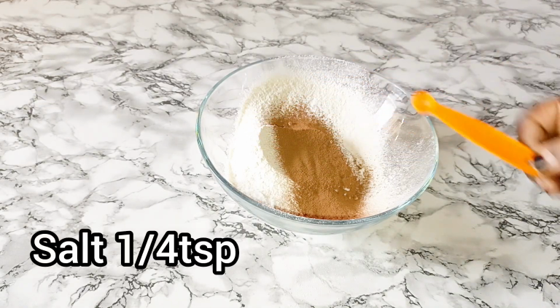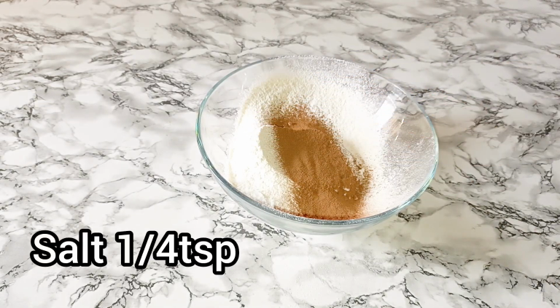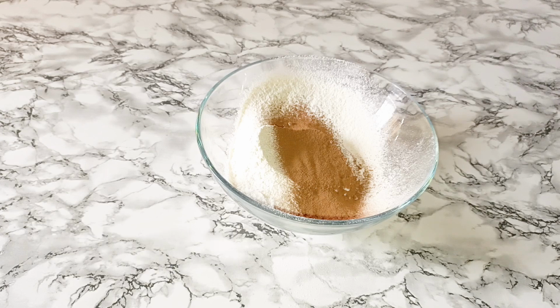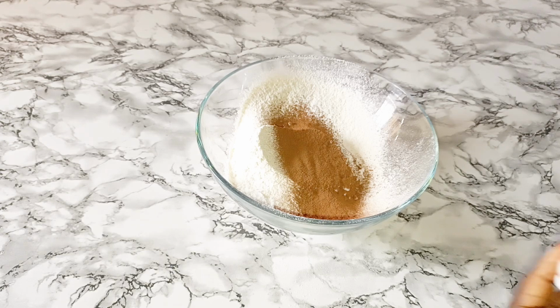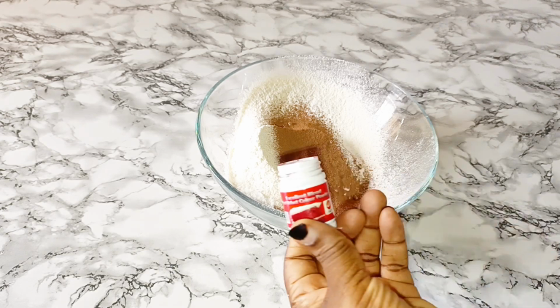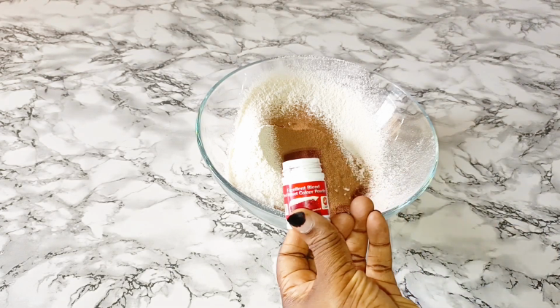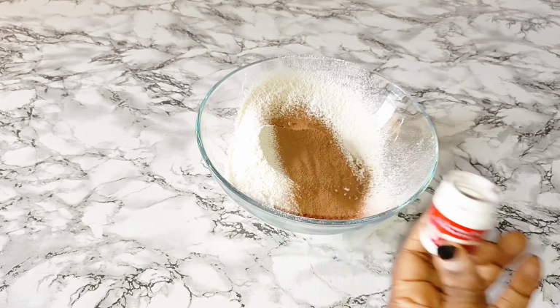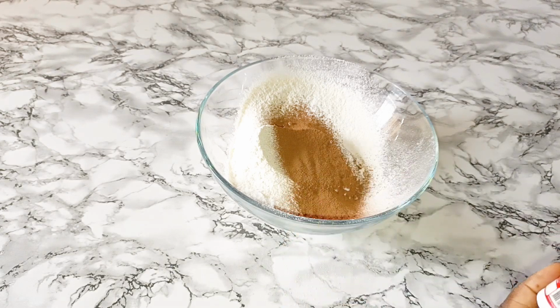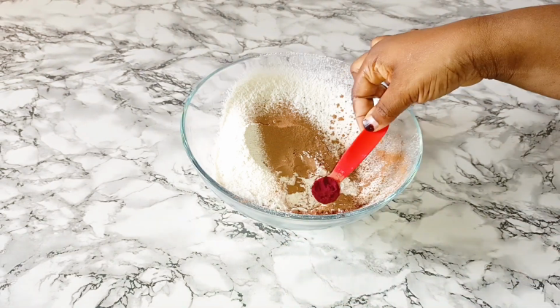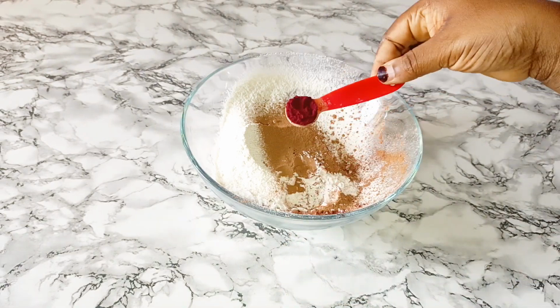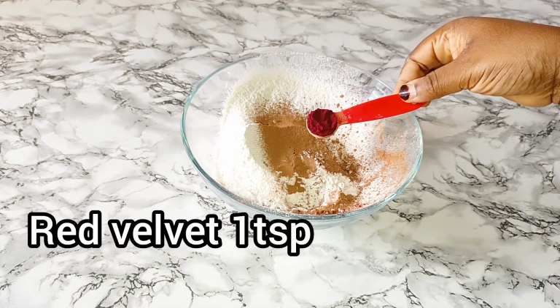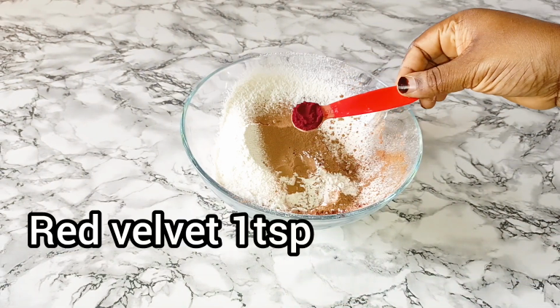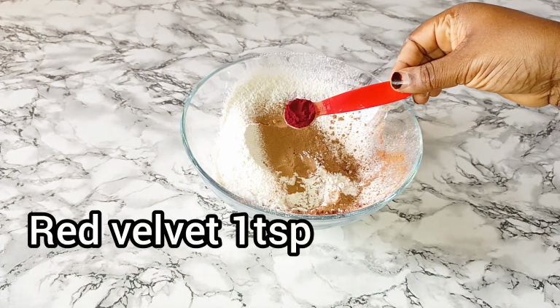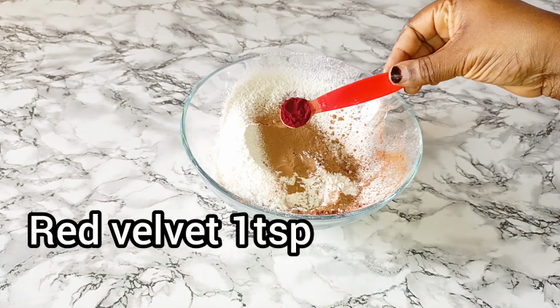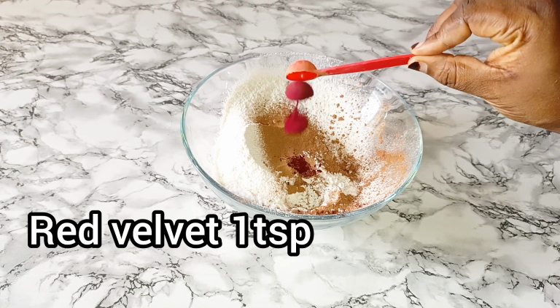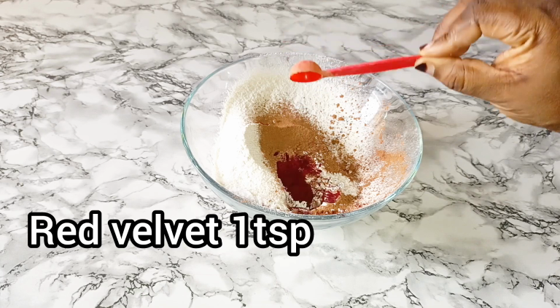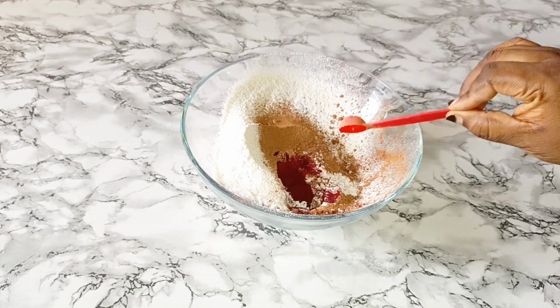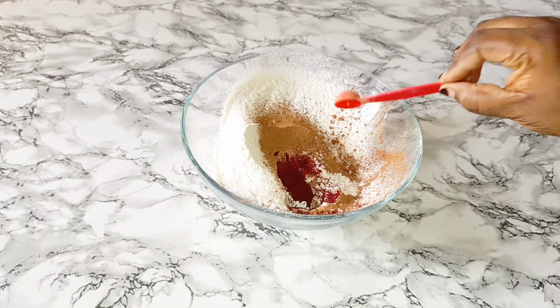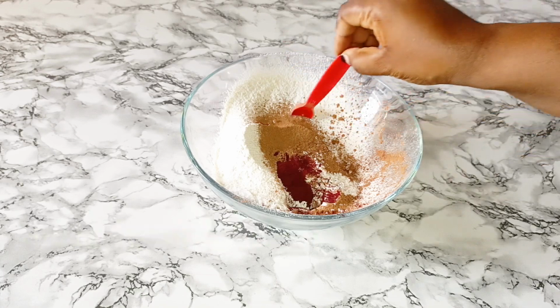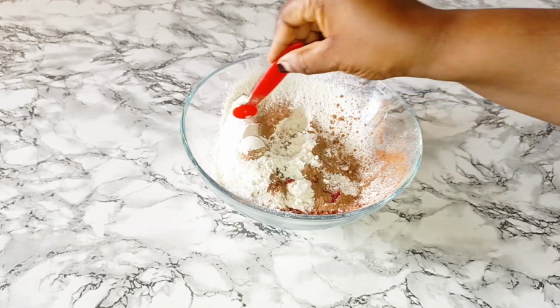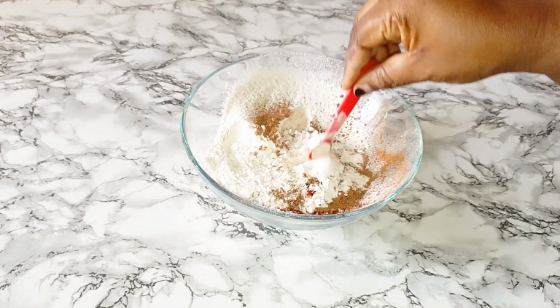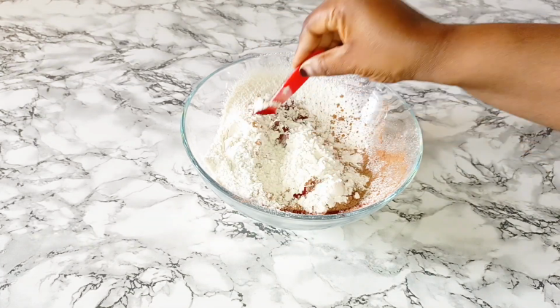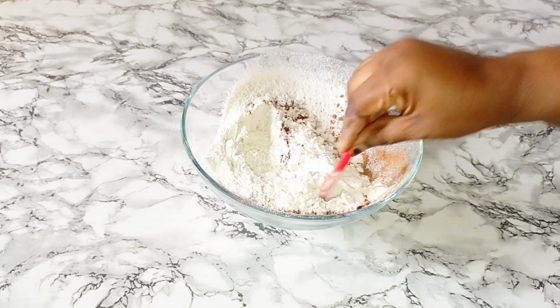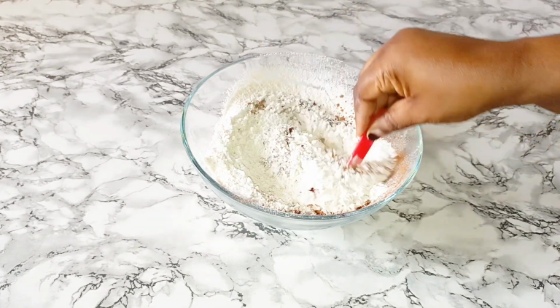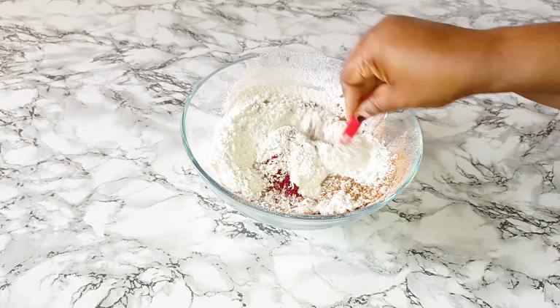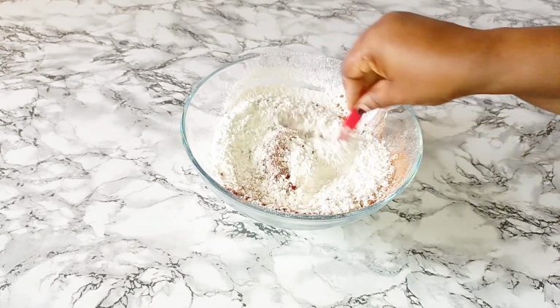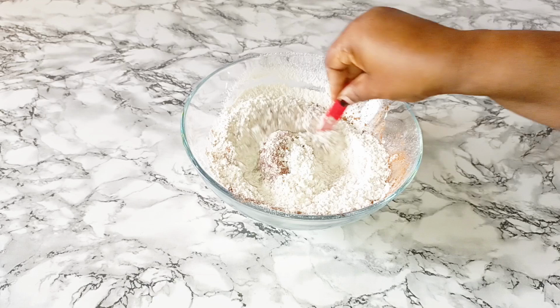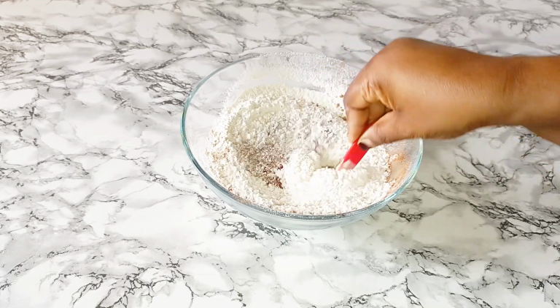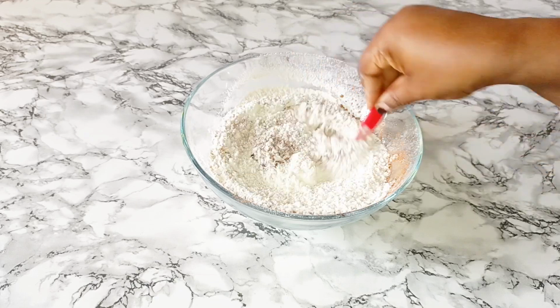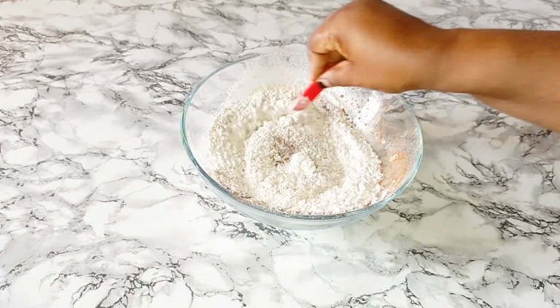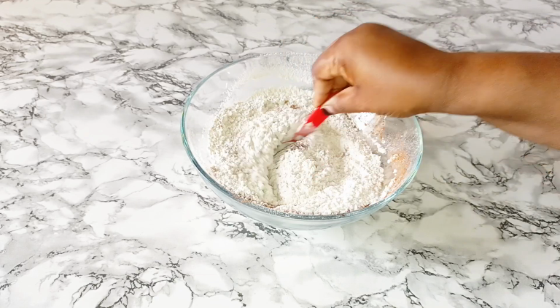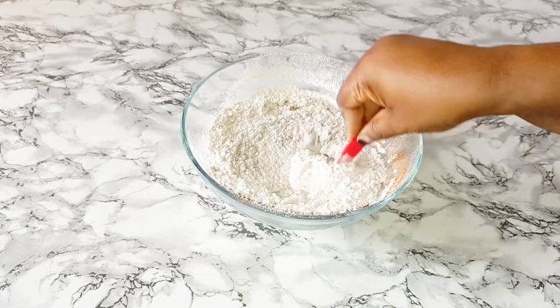I'll be adding in my red food color, mix that together, and keep it aside.